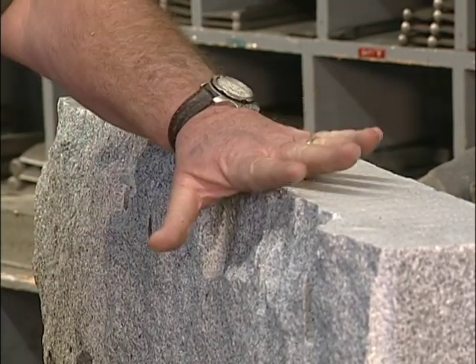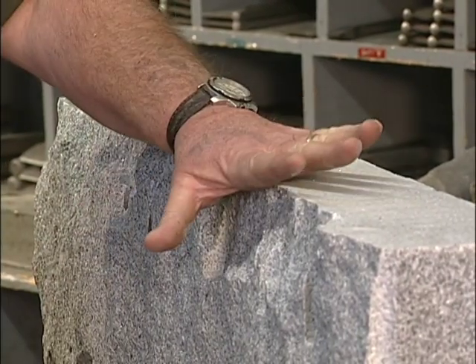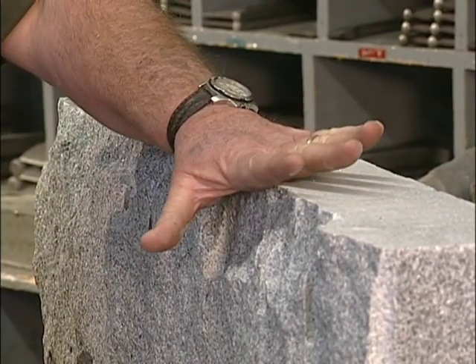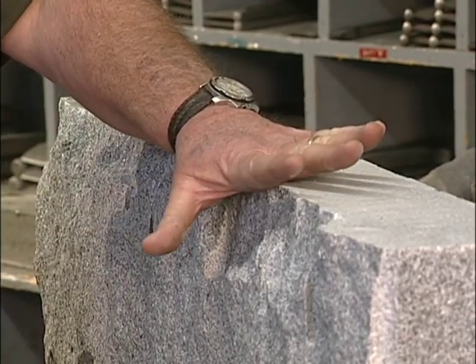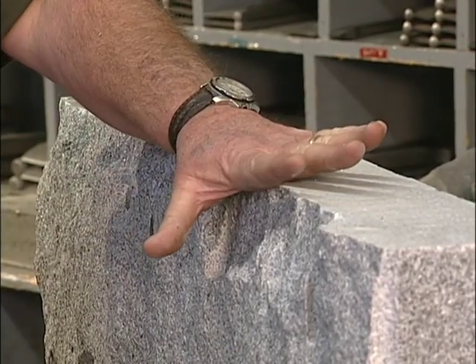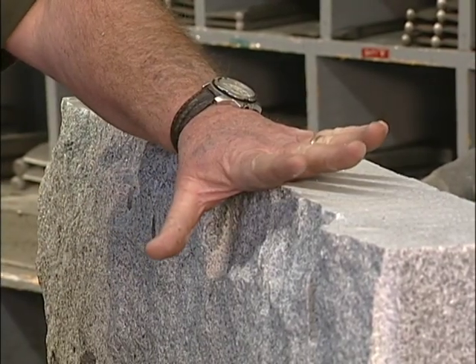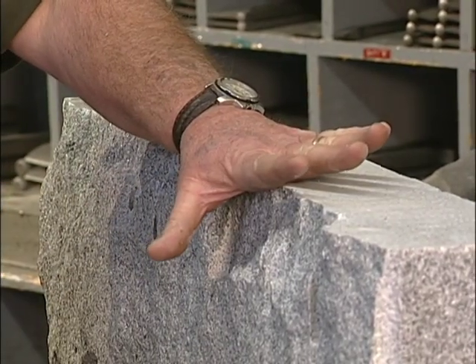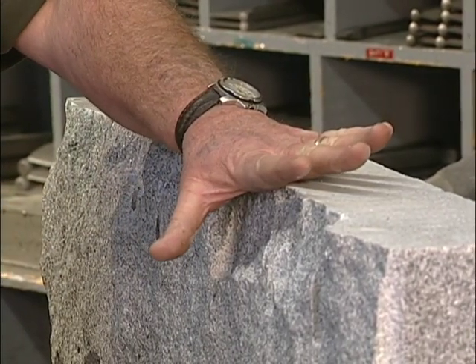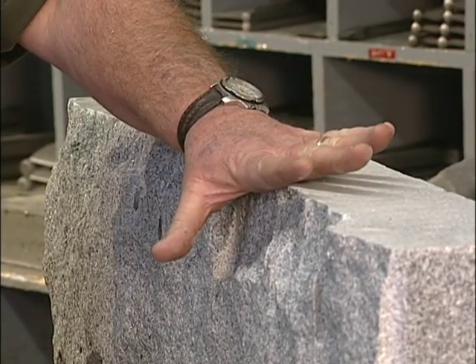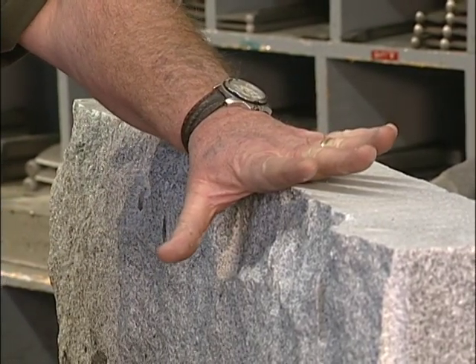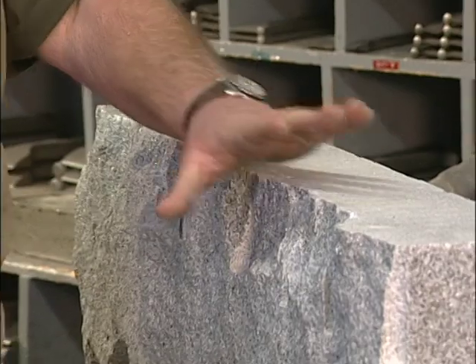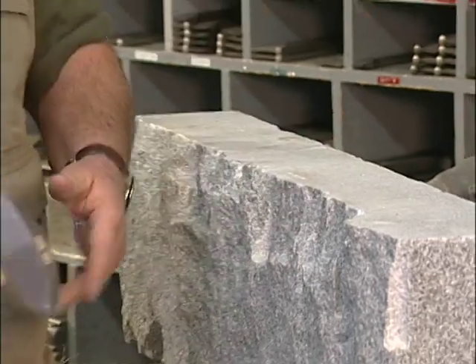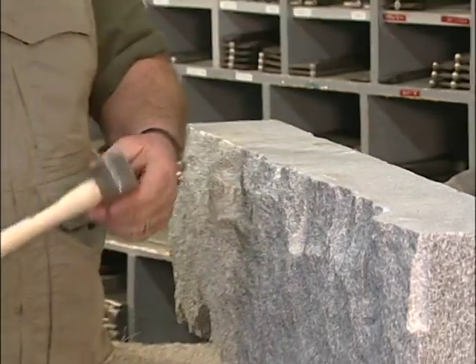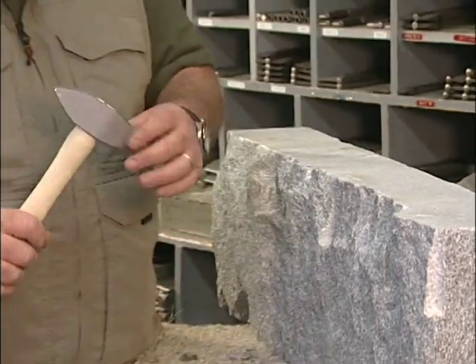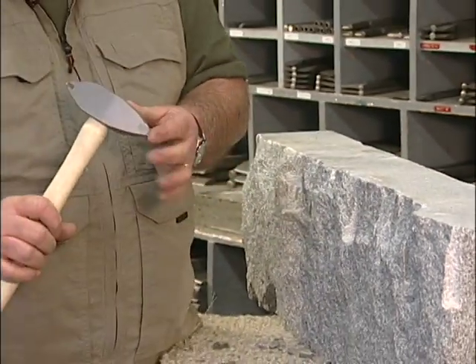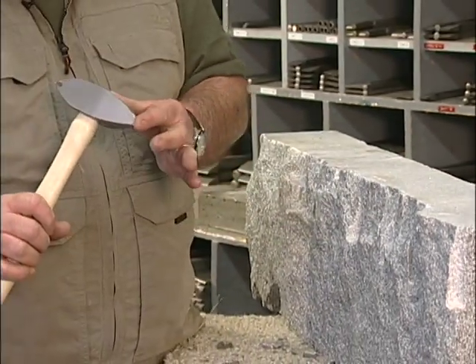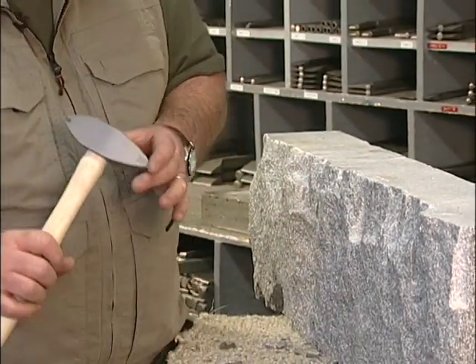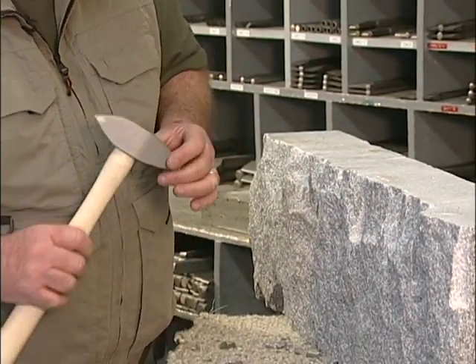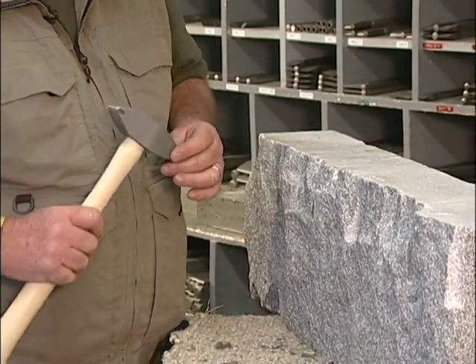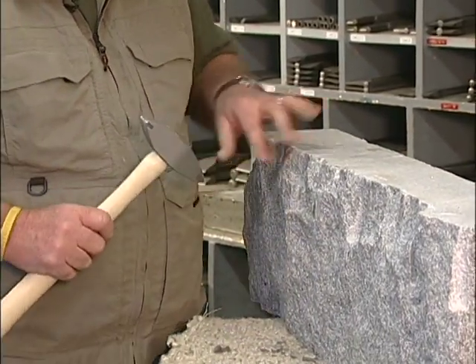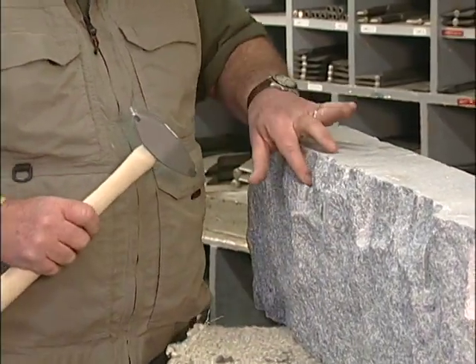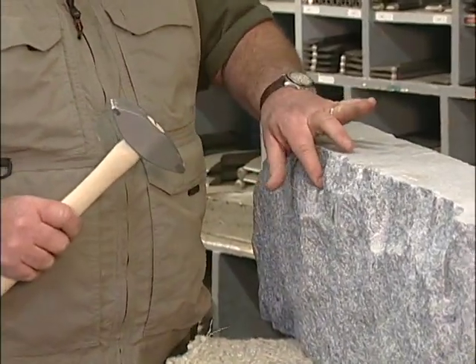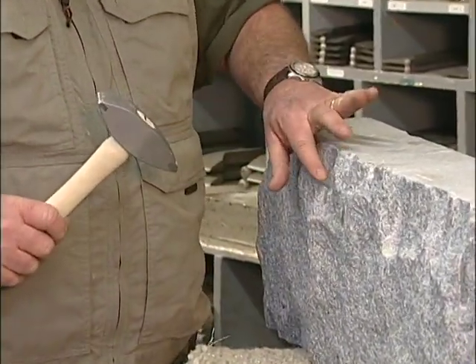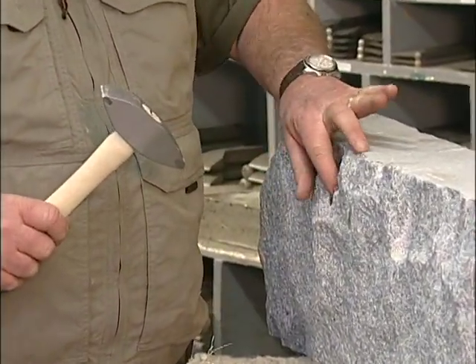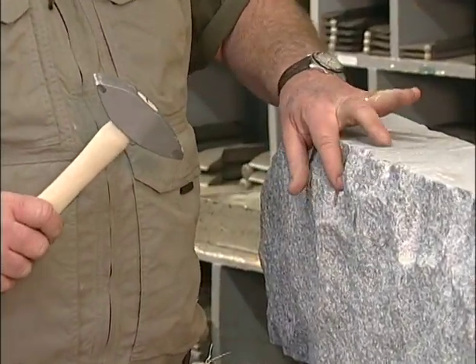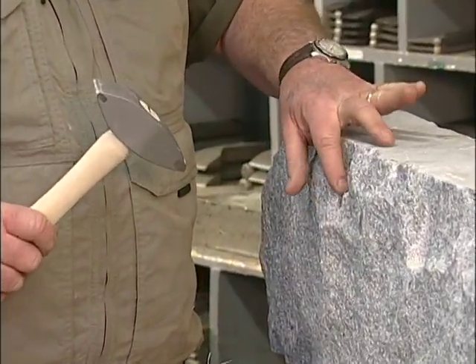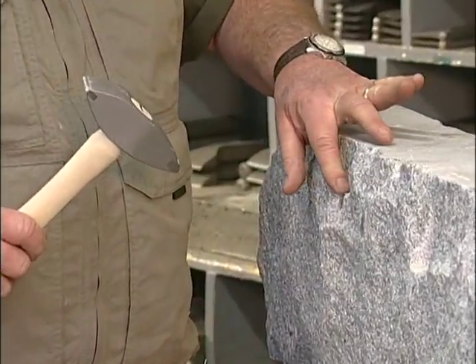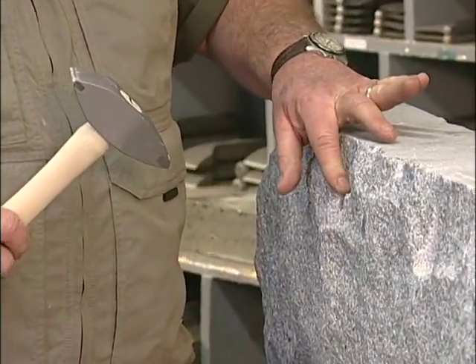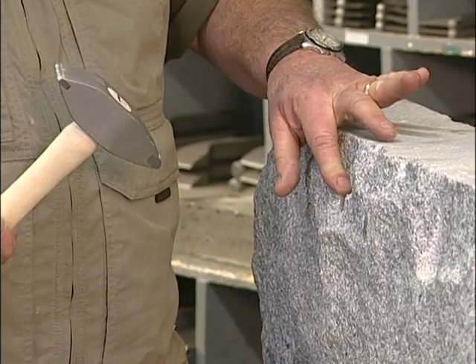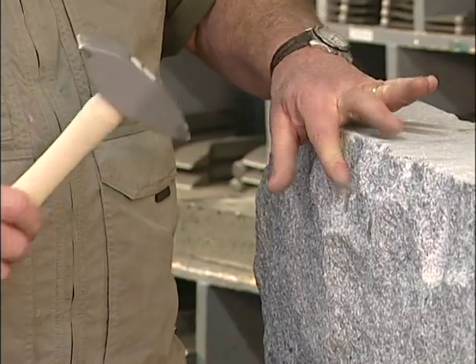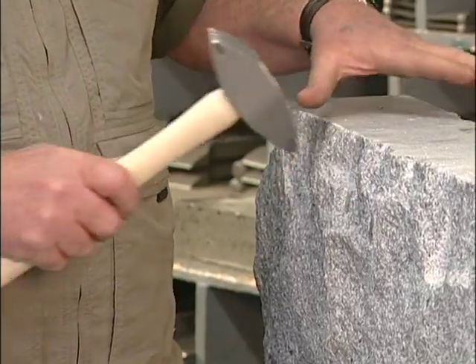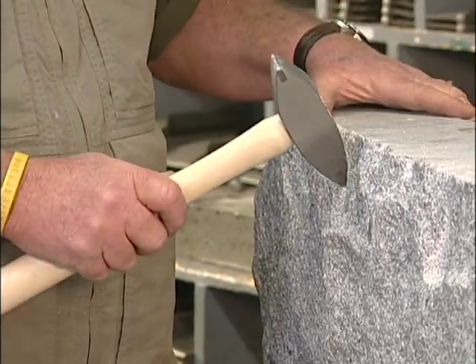Remove a massive amount of stone with very minimal effort. Now we'll try the point — we'll use the point to take off a nub or projection, like you would with a regular hand point.